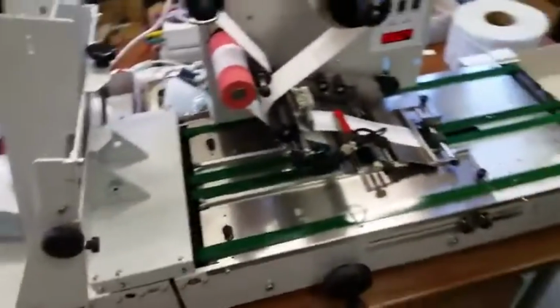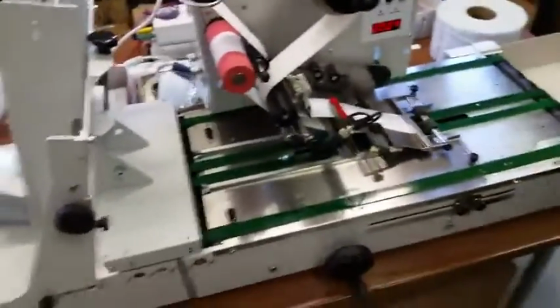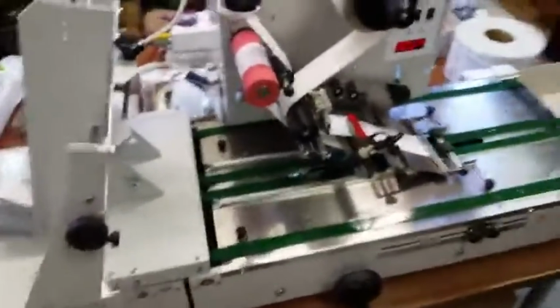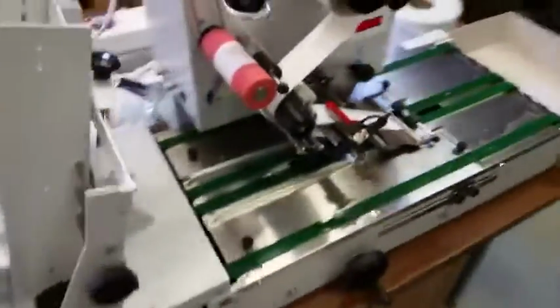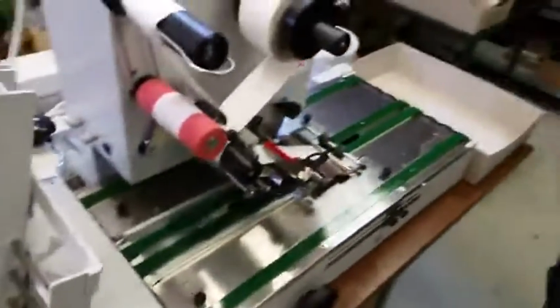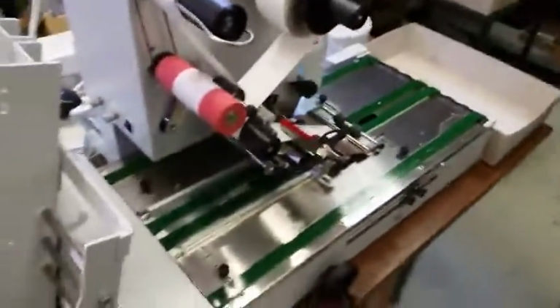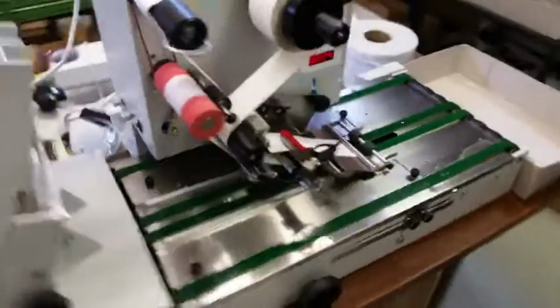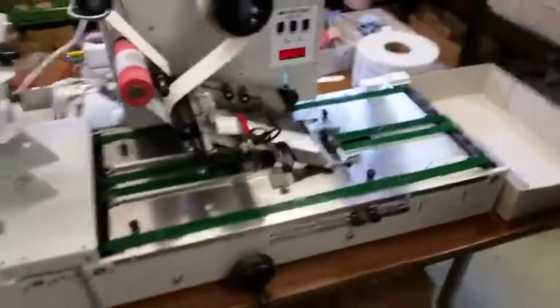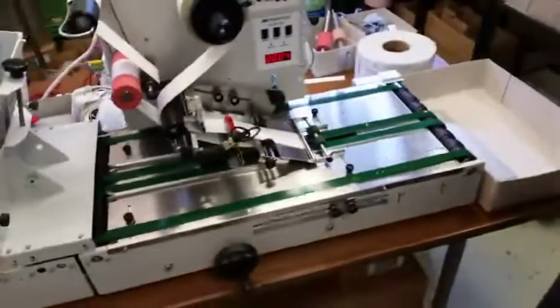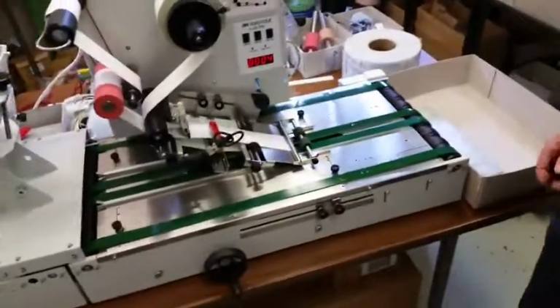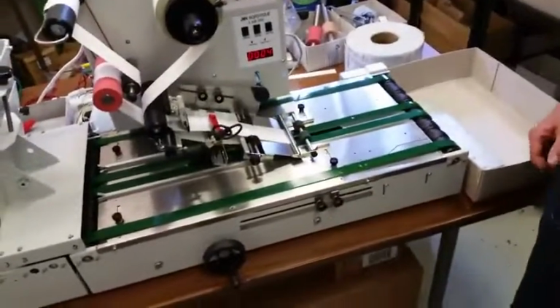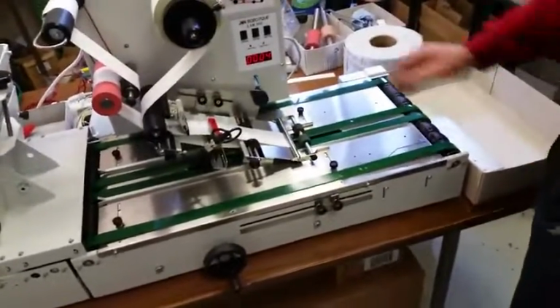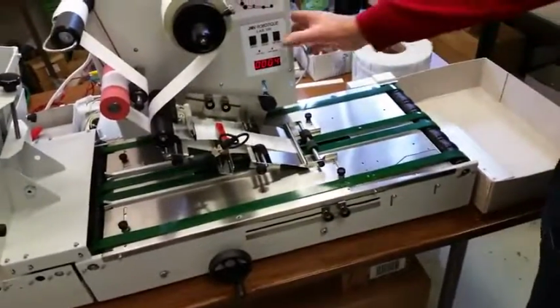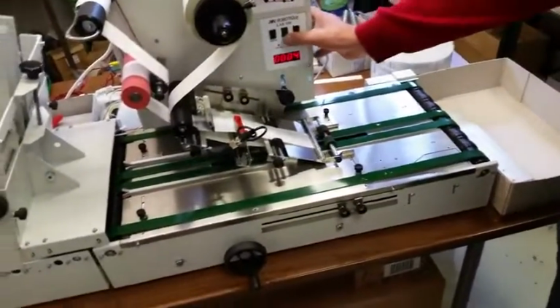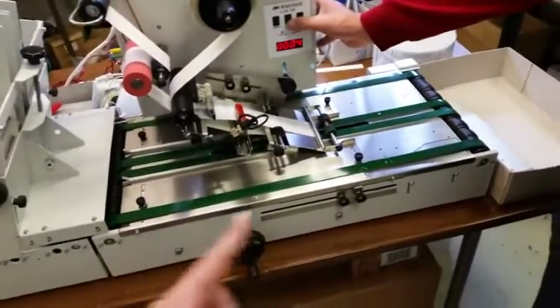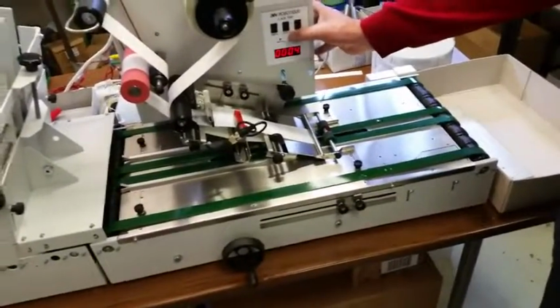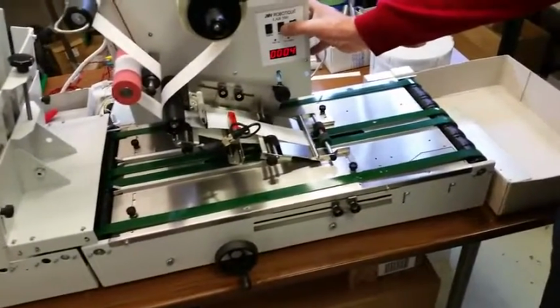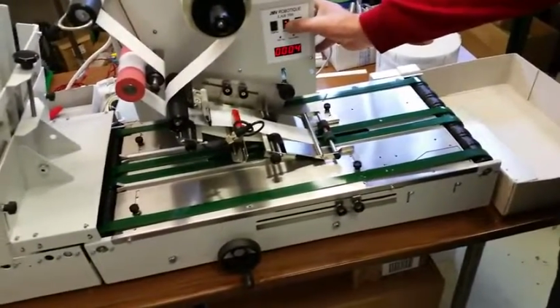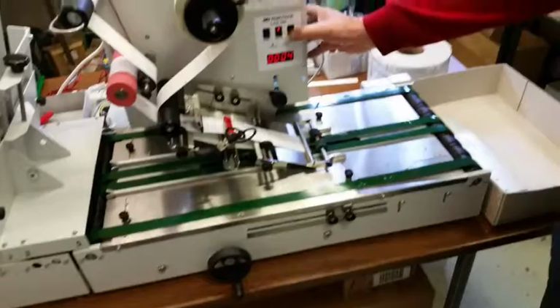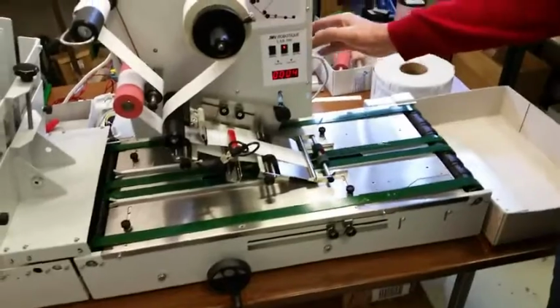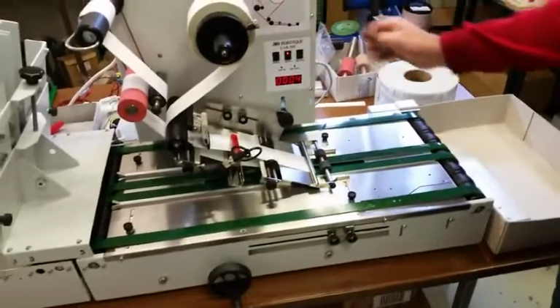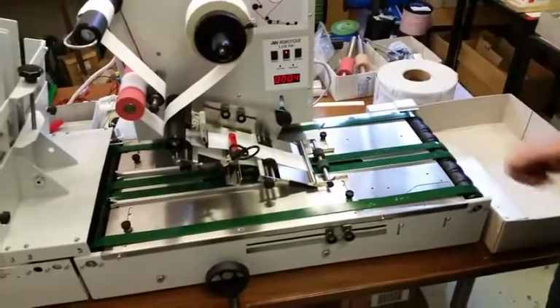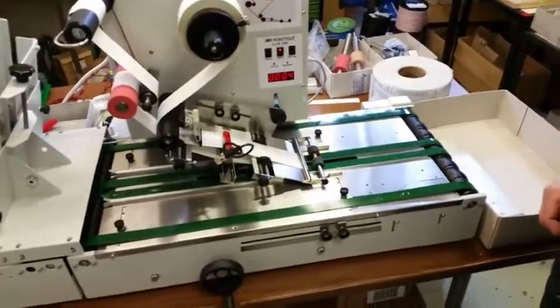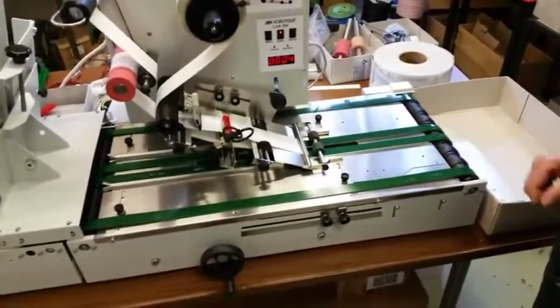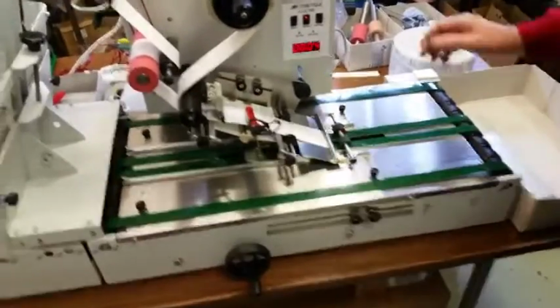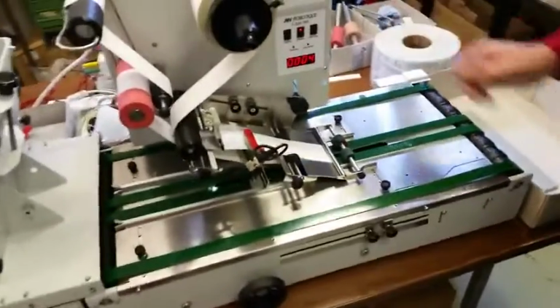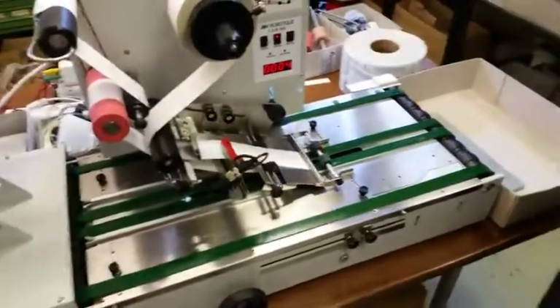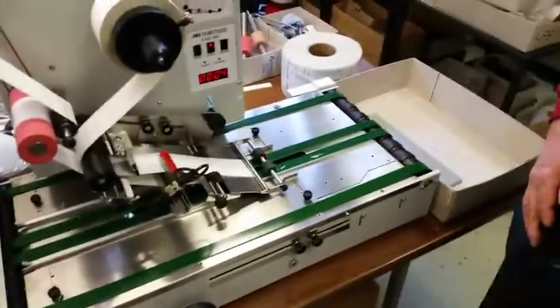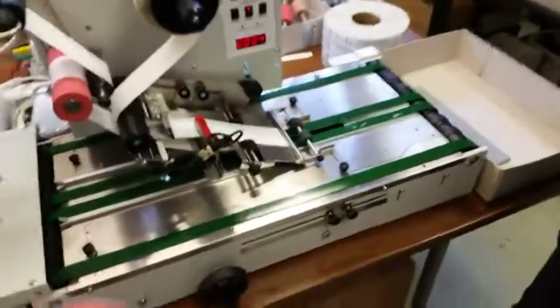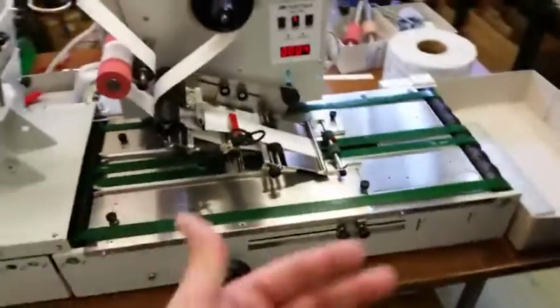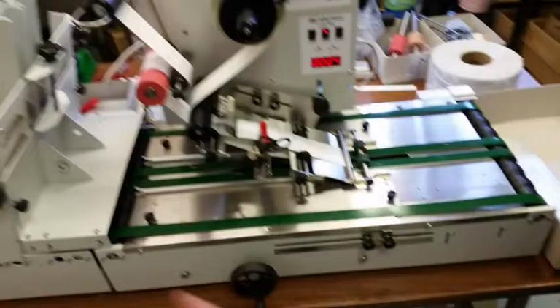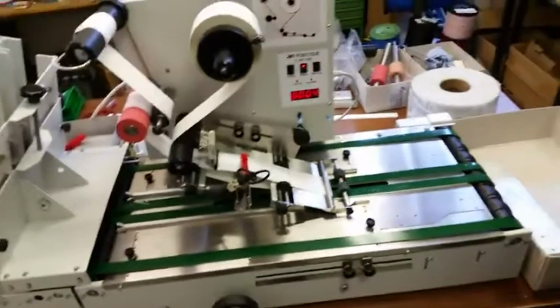Now we go through the steps on how to start the machine. First, you start the conveyor belt which activates the ribbons. Second is the labeling mechanism — with the conveyor belt running, you can test if the product runs through correctly.